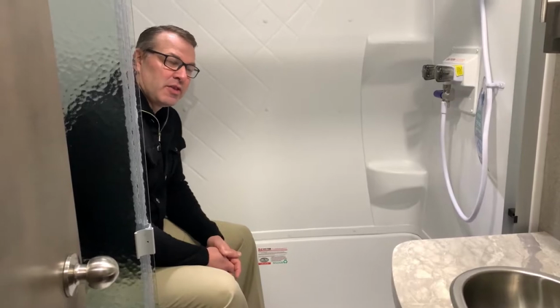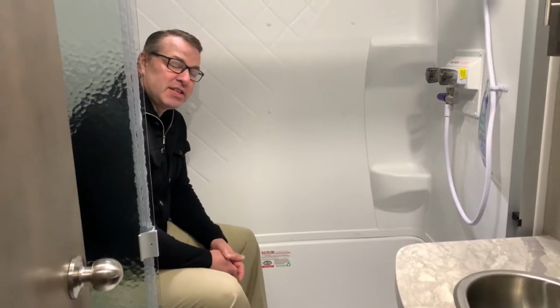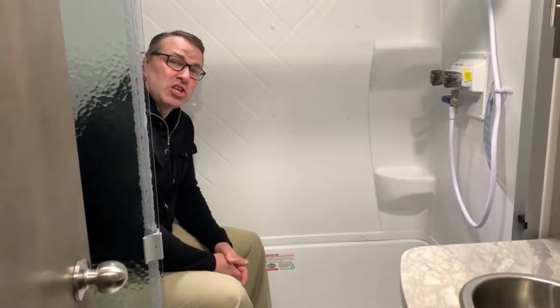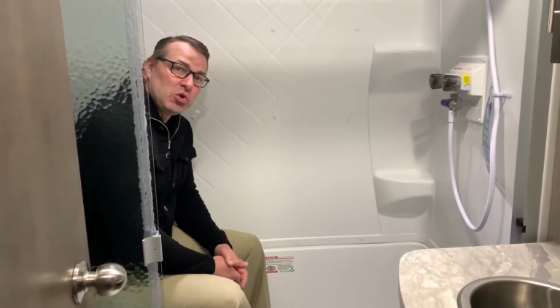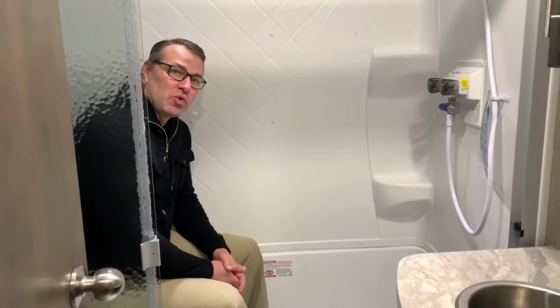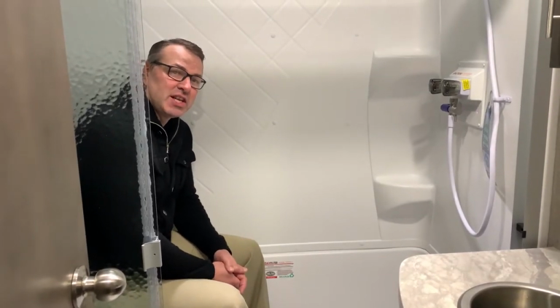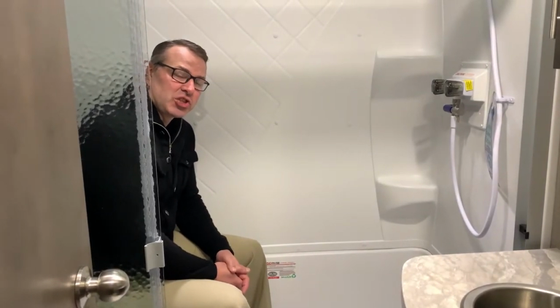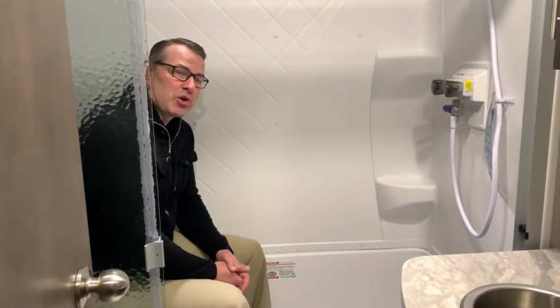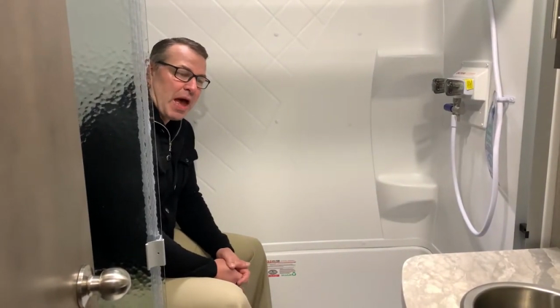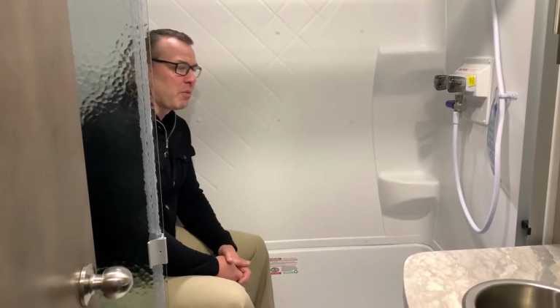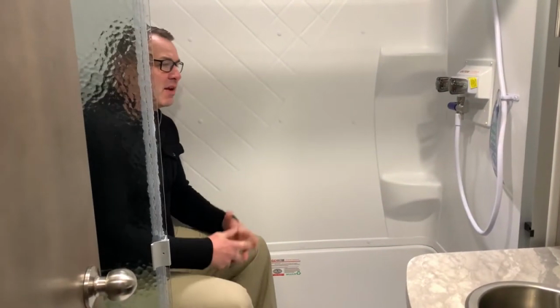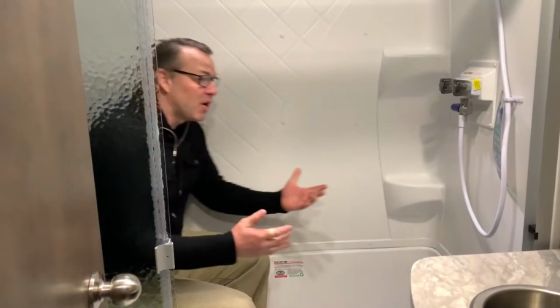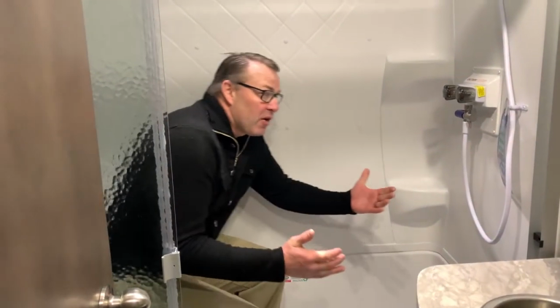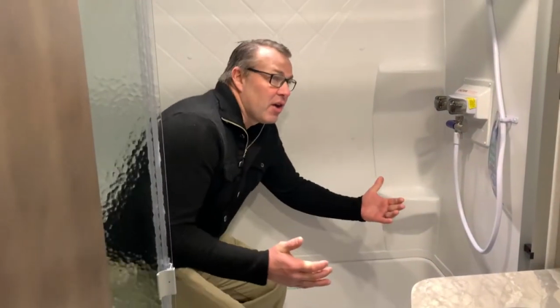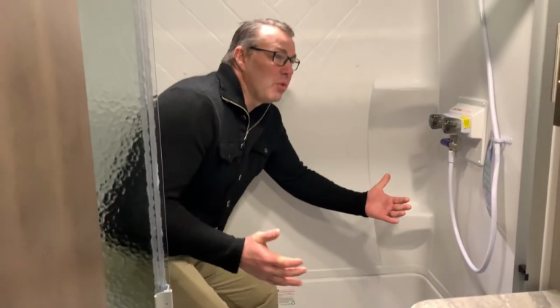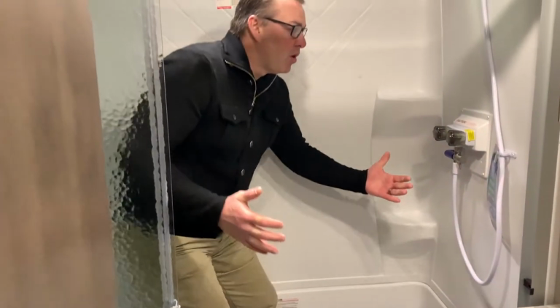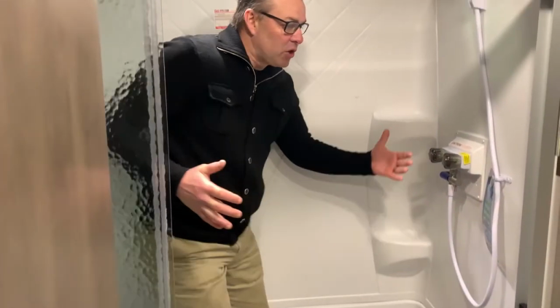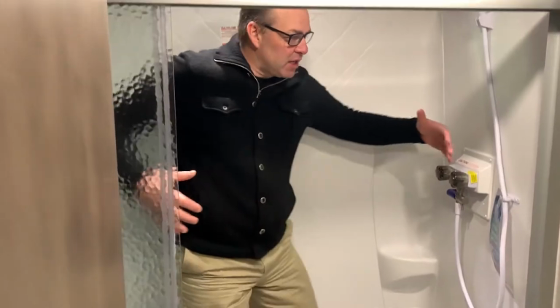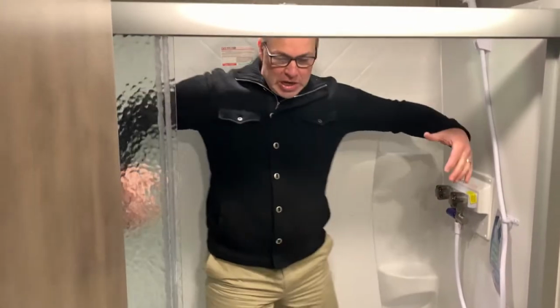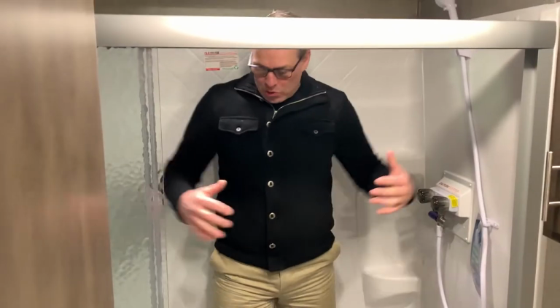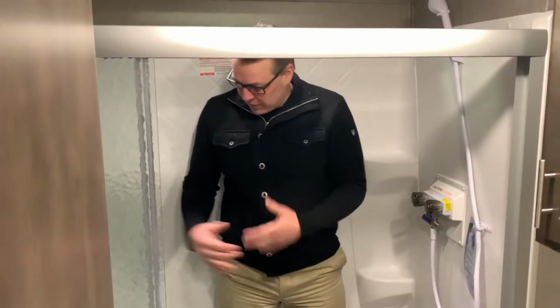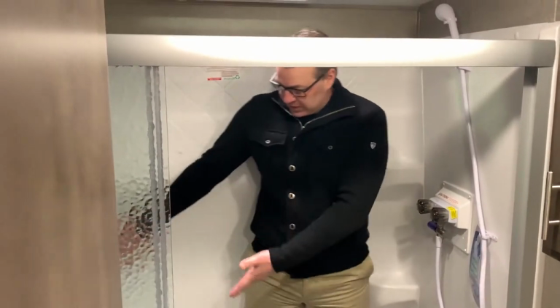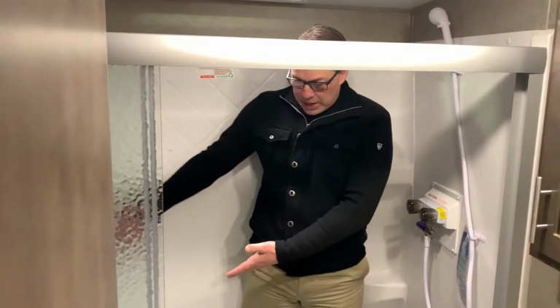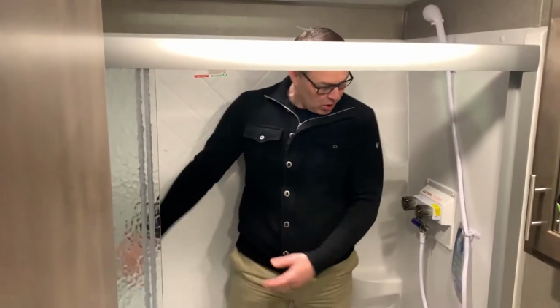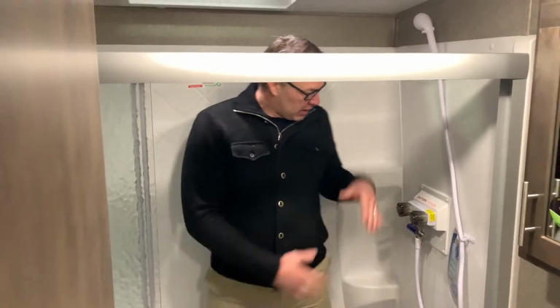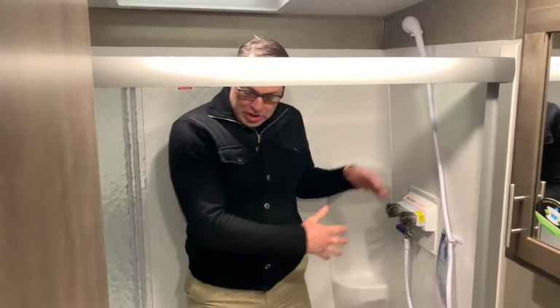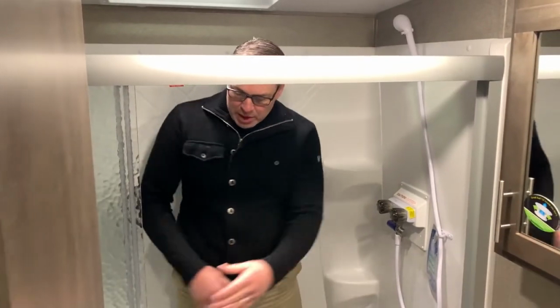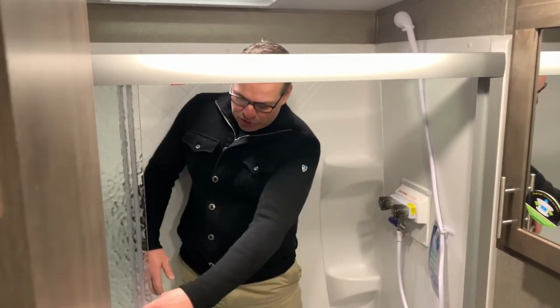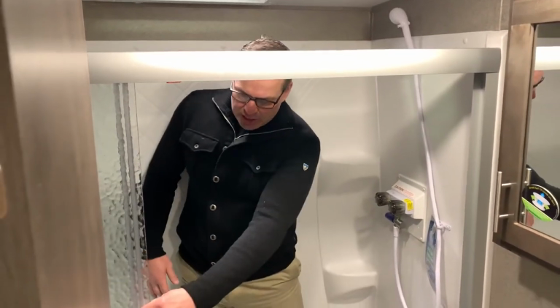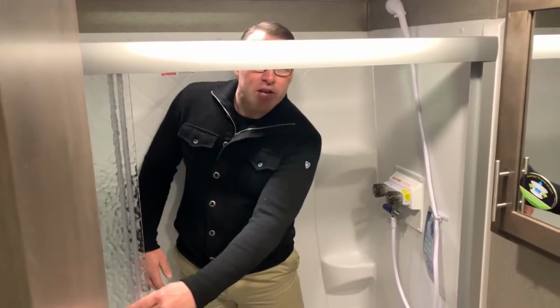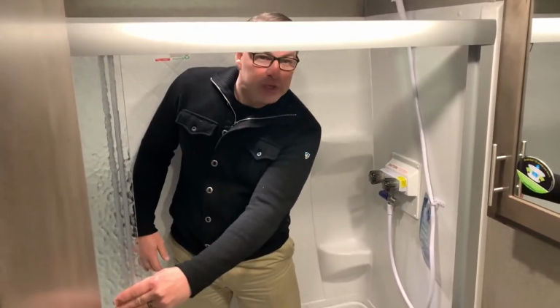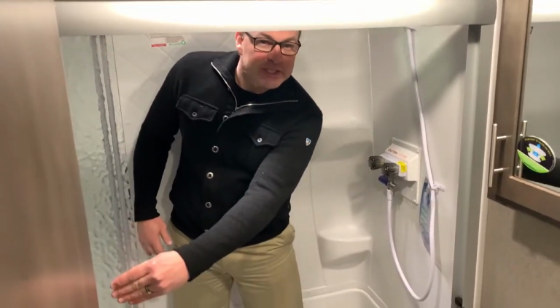This is a huge residential shower in your bathroom, making it very comfortable for you to take a shower. You've got a seat right here, a shower miser, and a great door system.